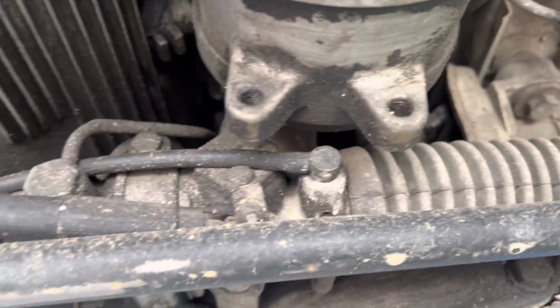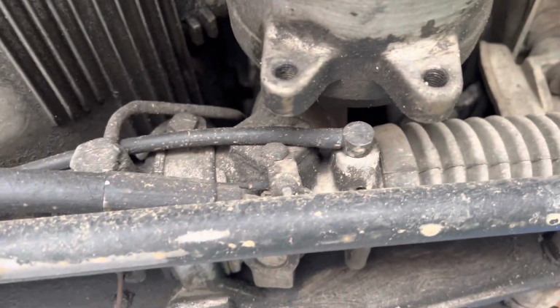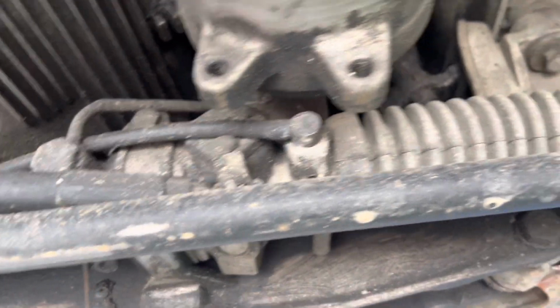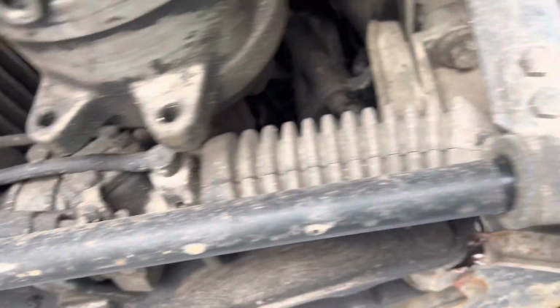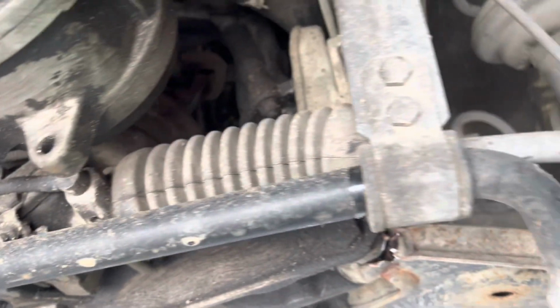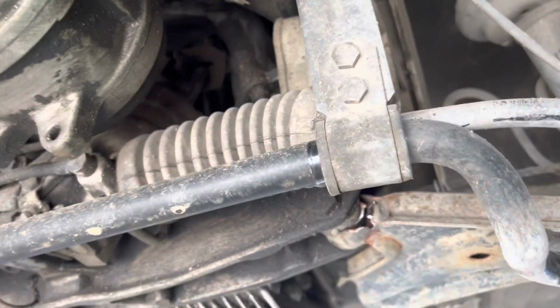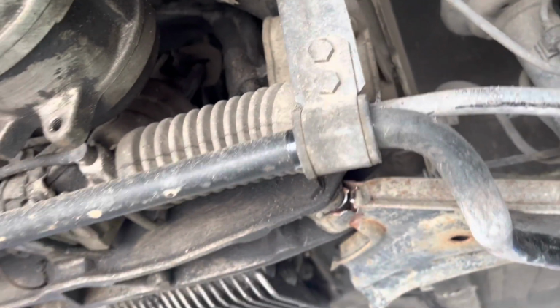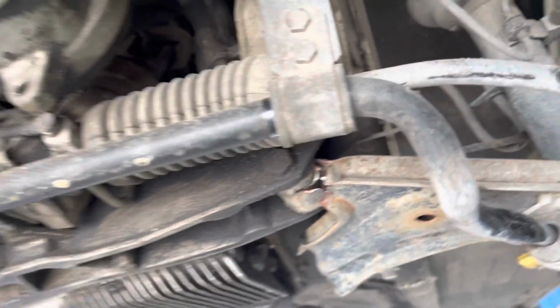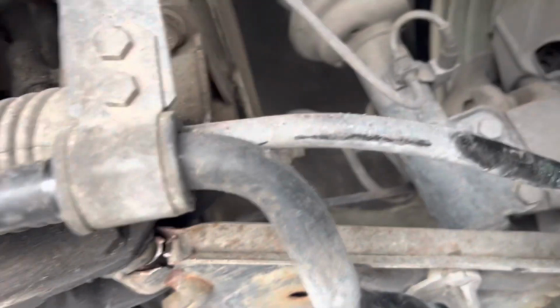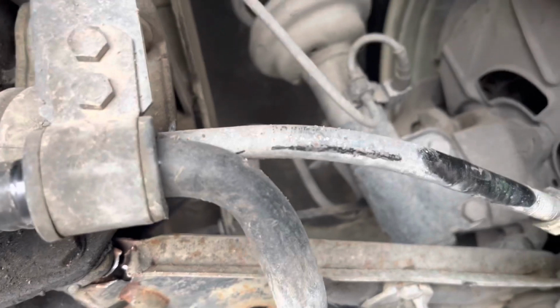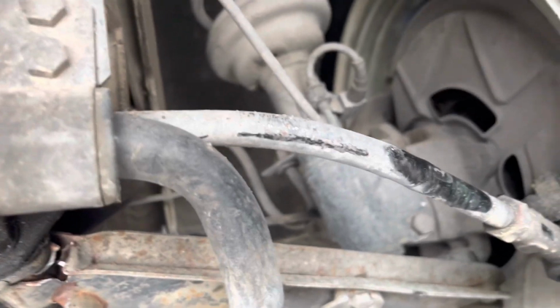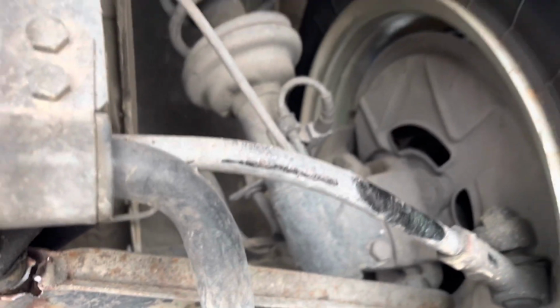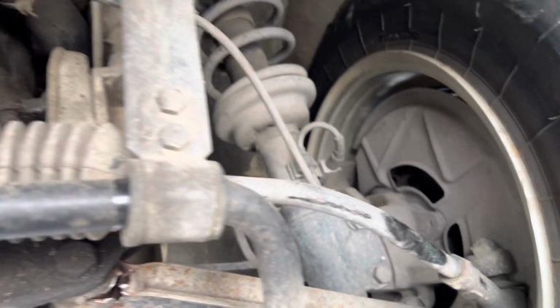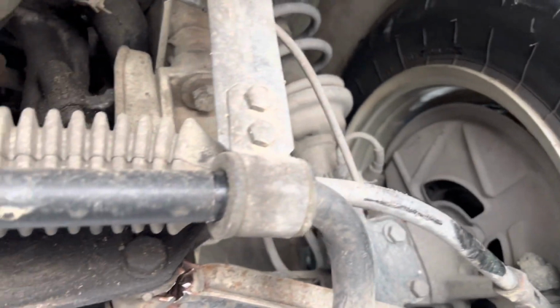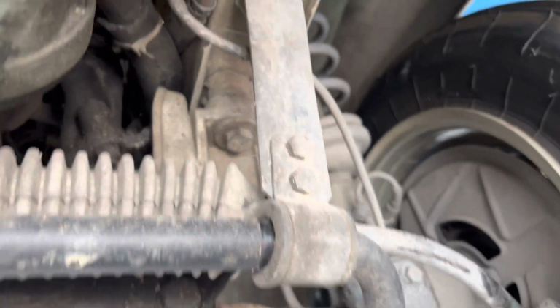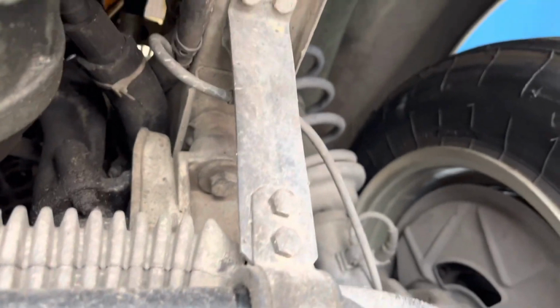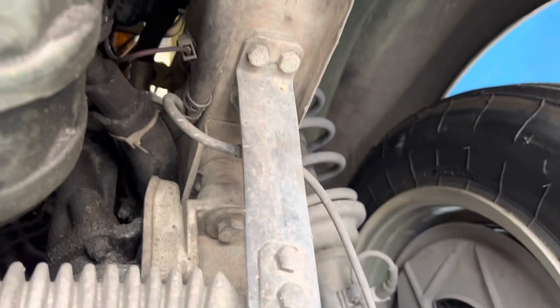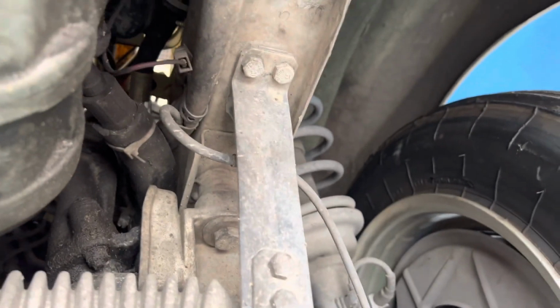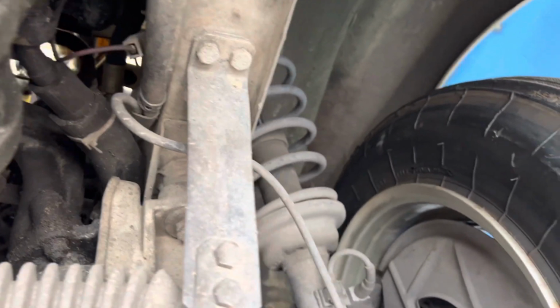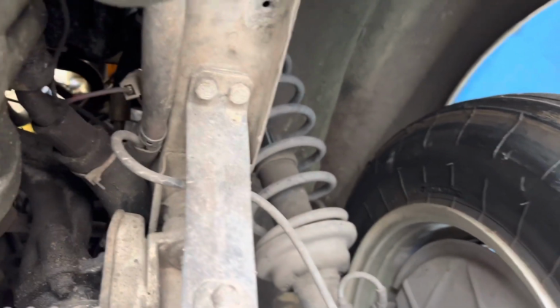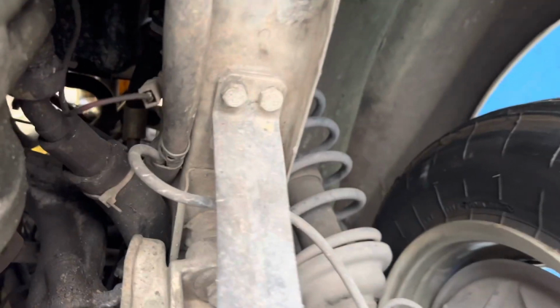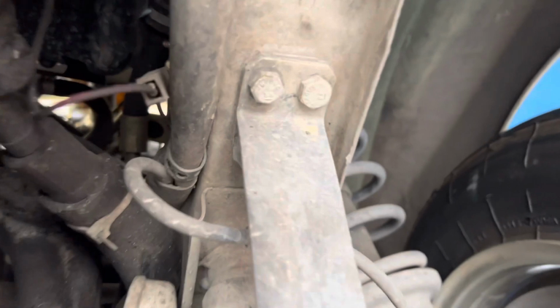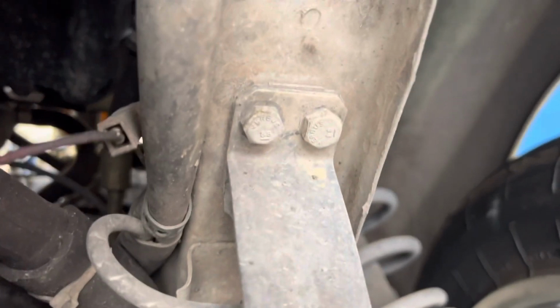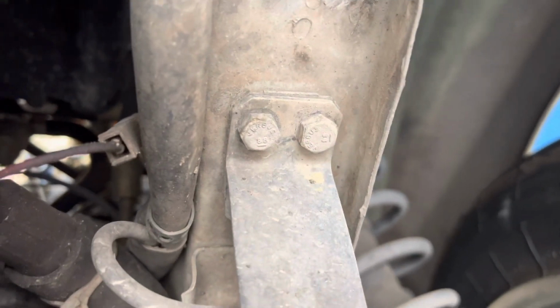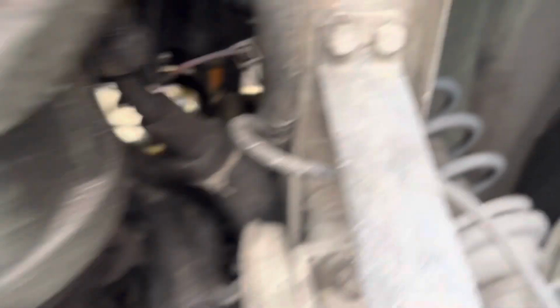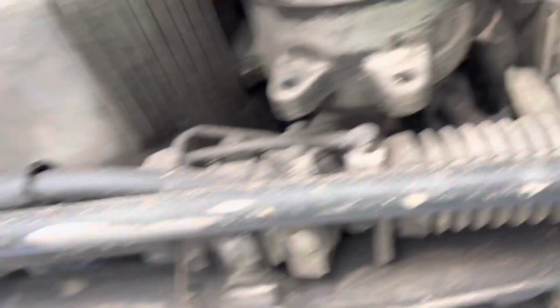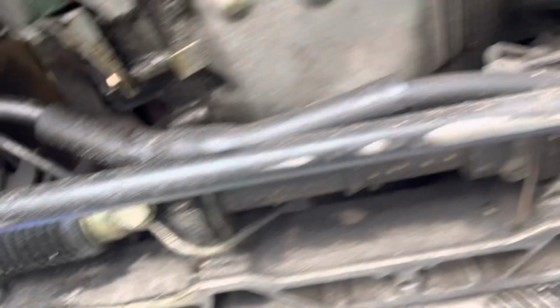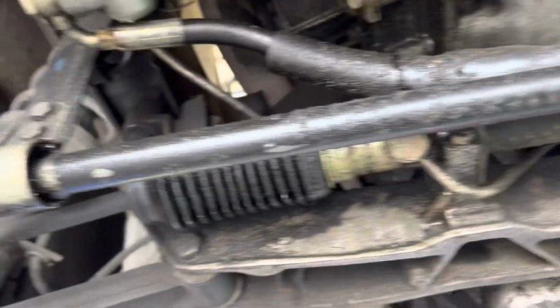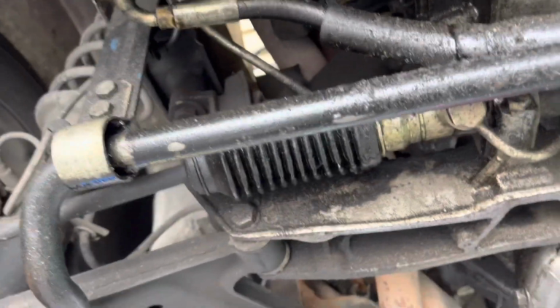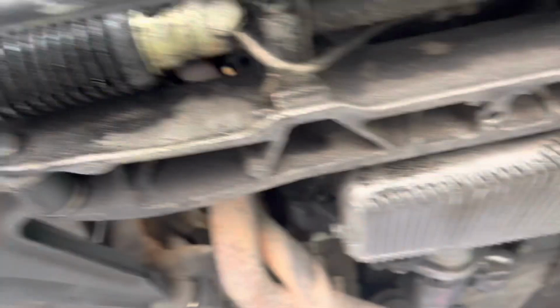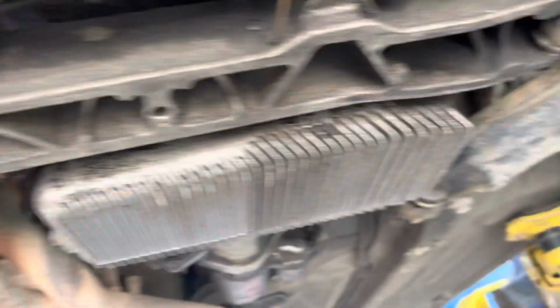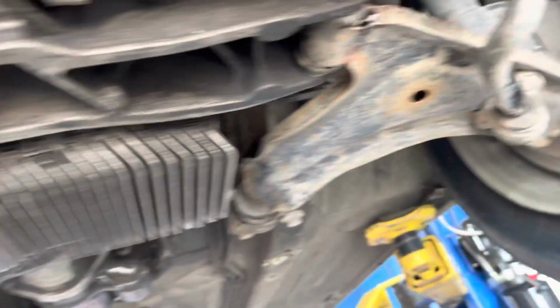The rack and pinion is no good — anything that's bent that bad. But this bracket has moved and shifted just a little bit. Nothing too crazy there, I could probably save that.